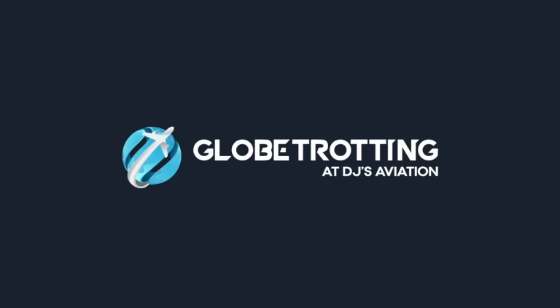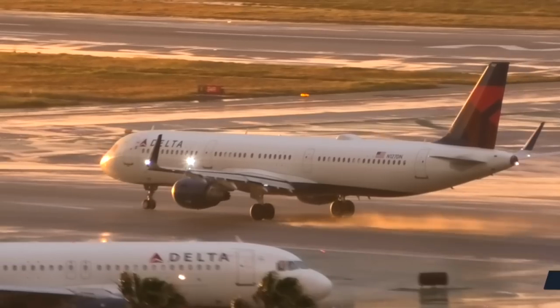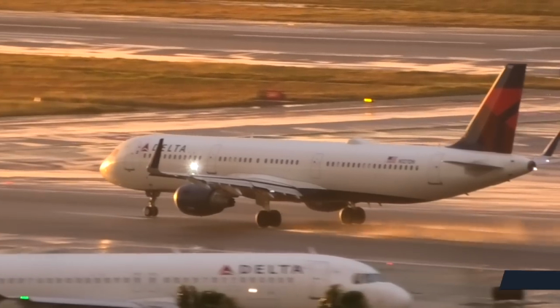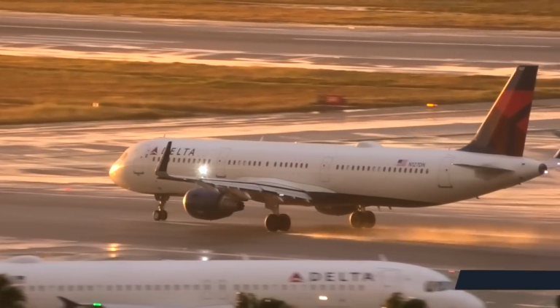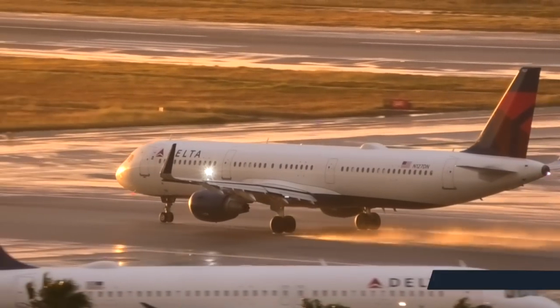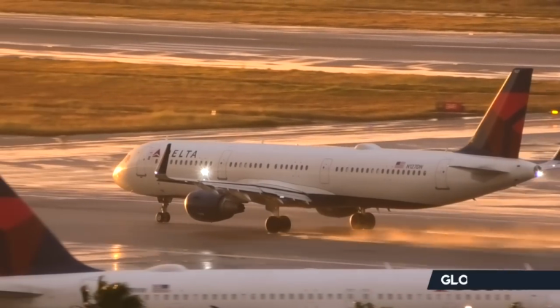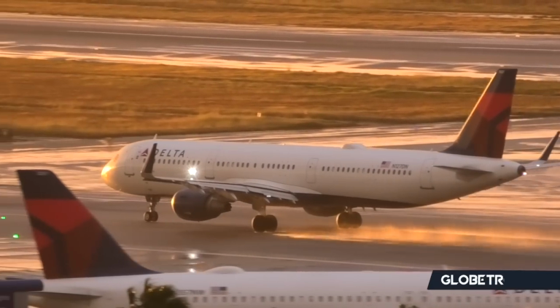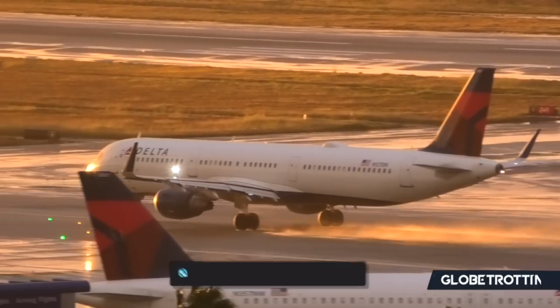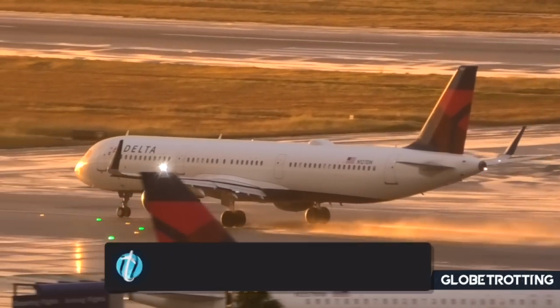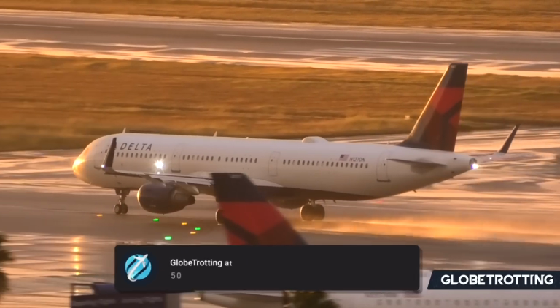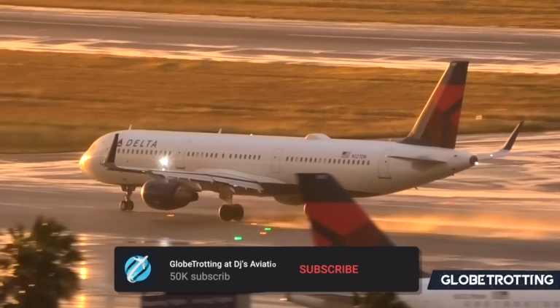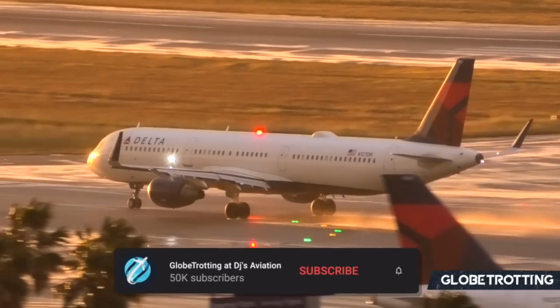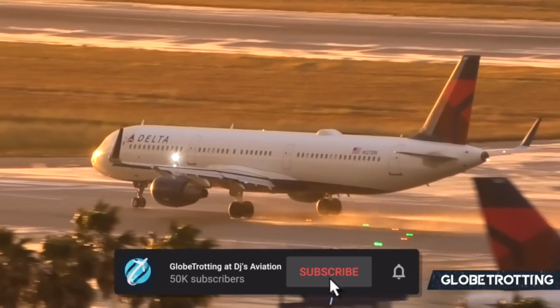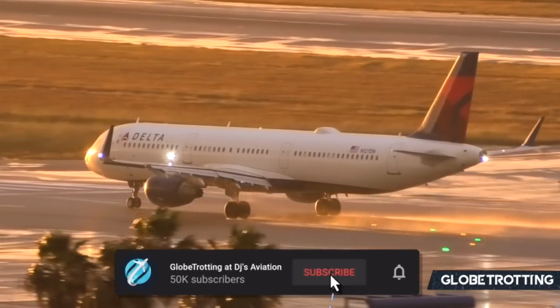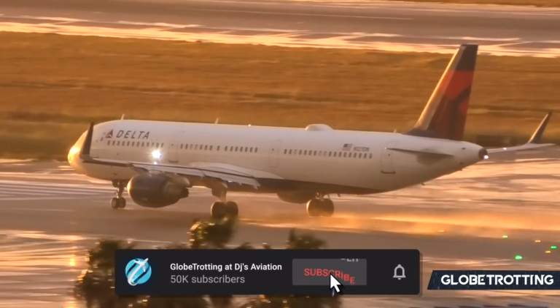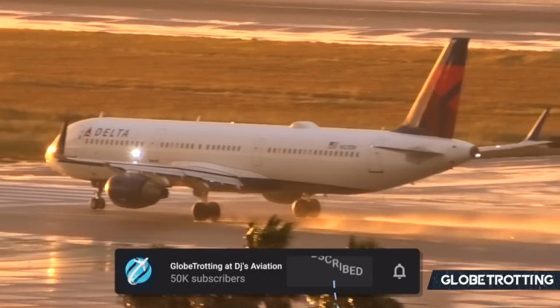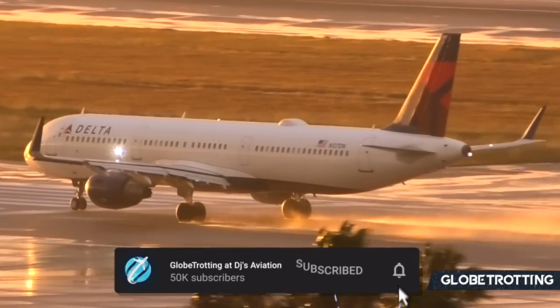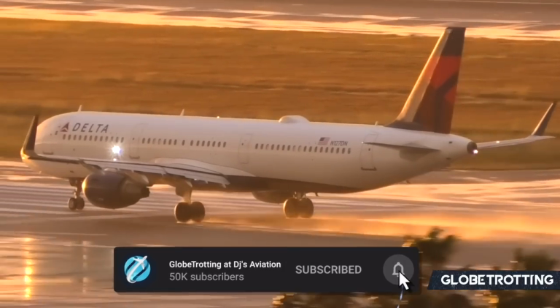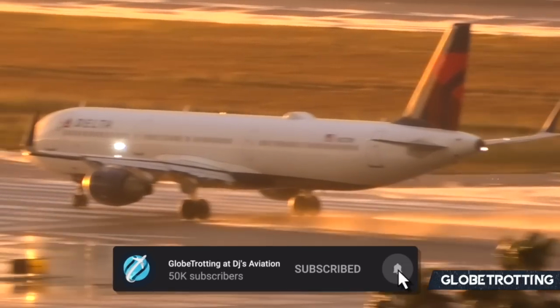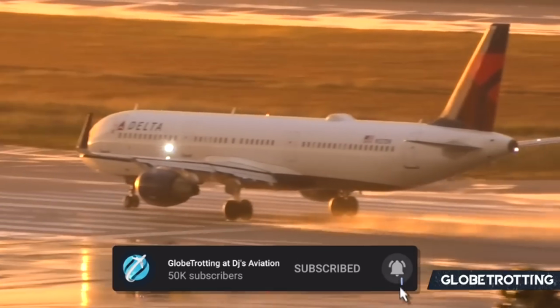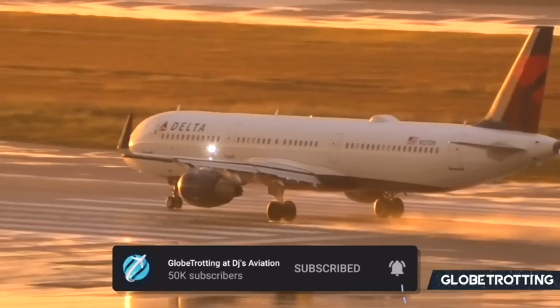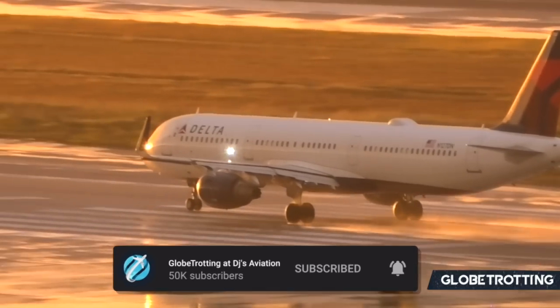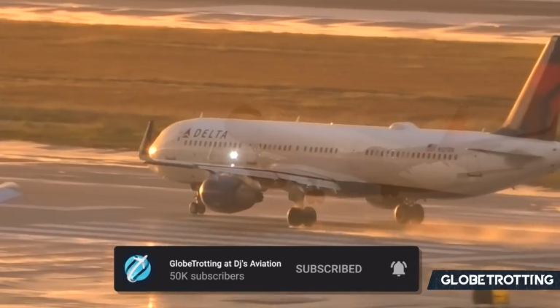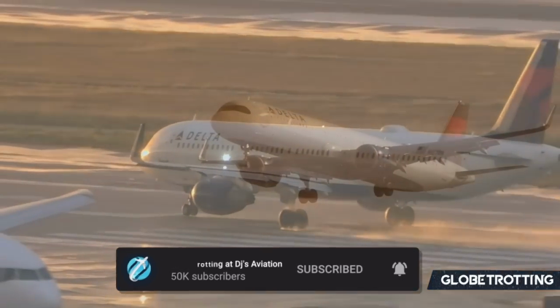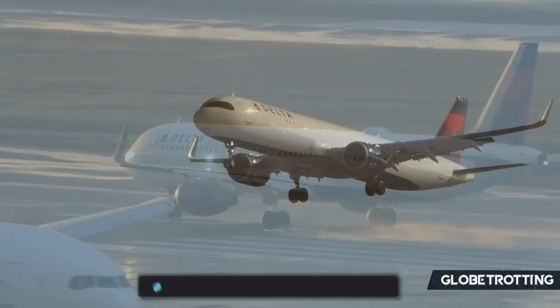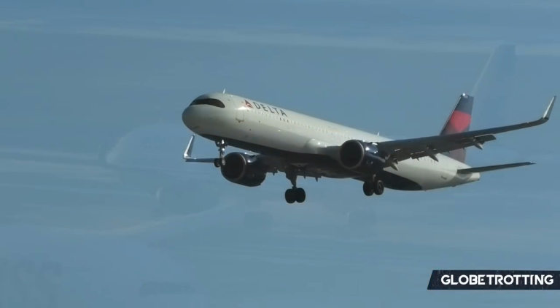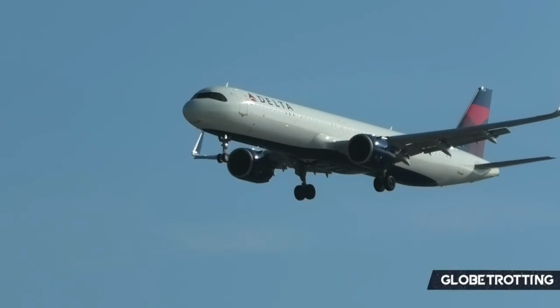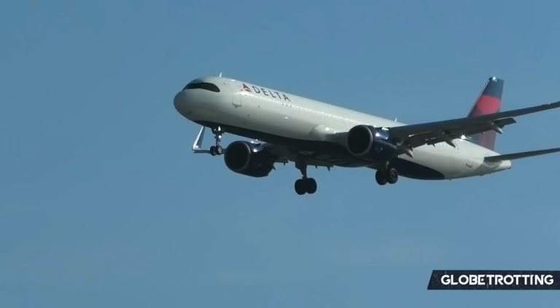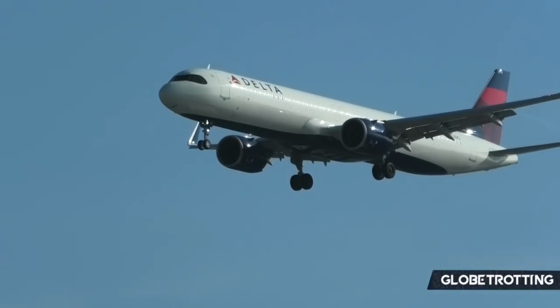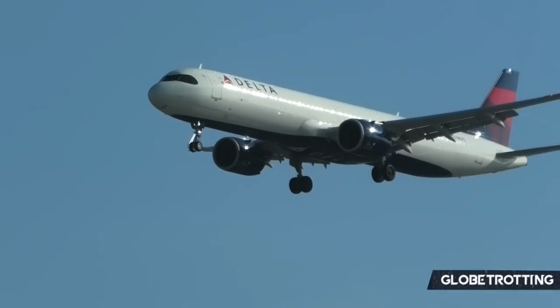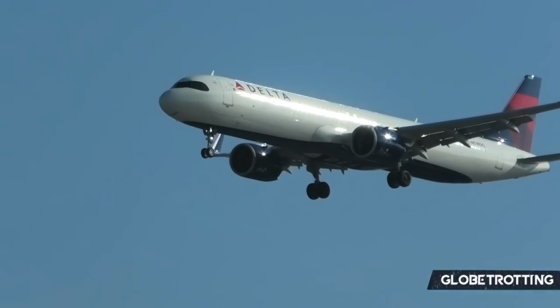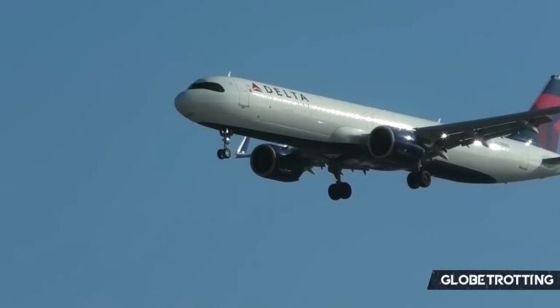70% of viewers aren't subscribed to Globetrotting, so if you haven't already, feel free to join up and support more future aviation analysis.